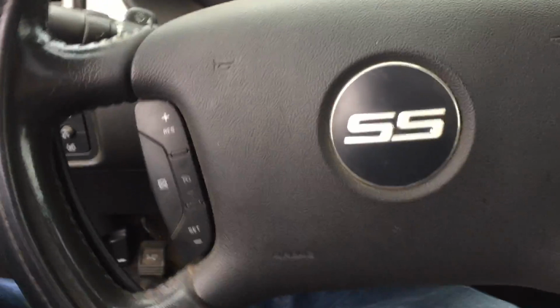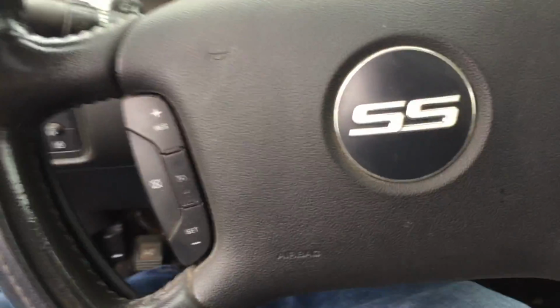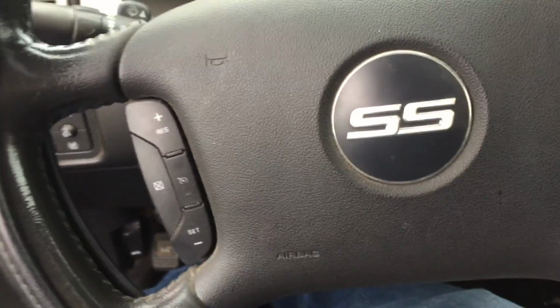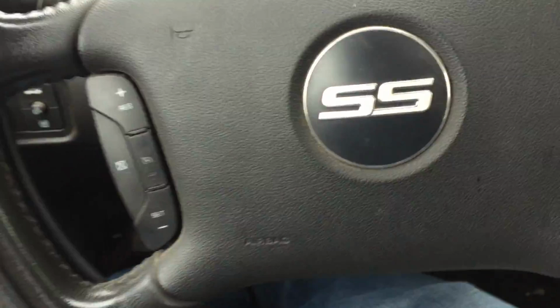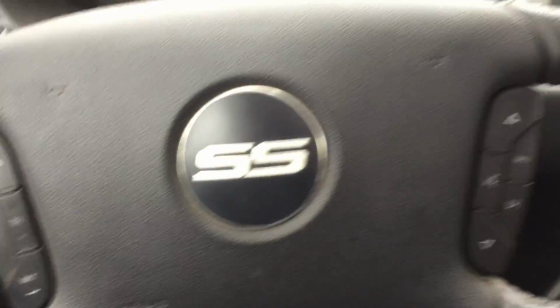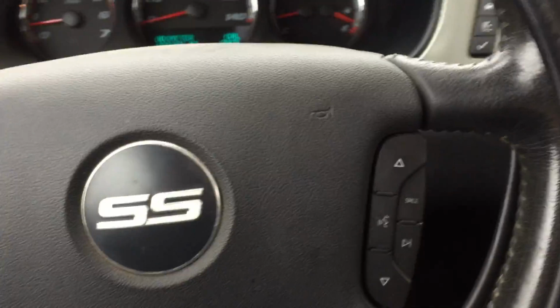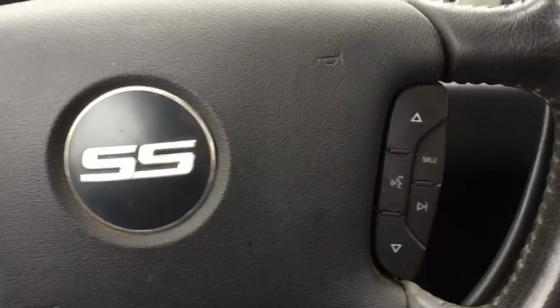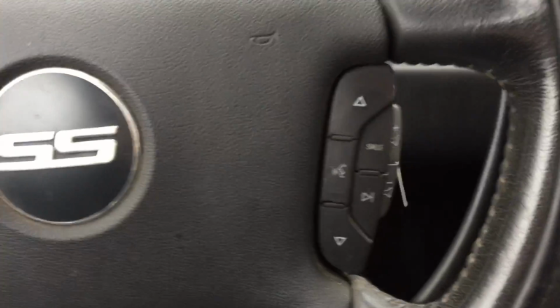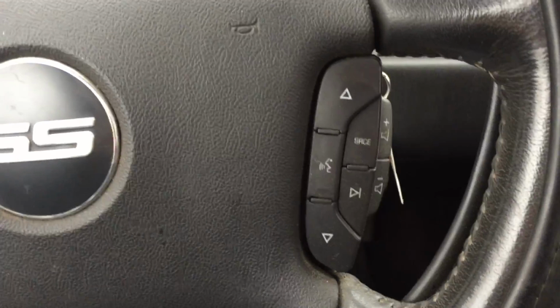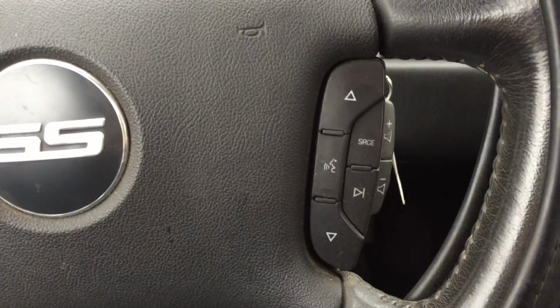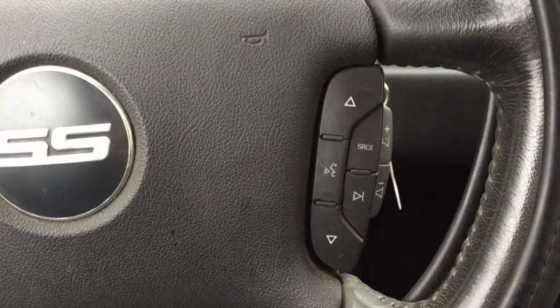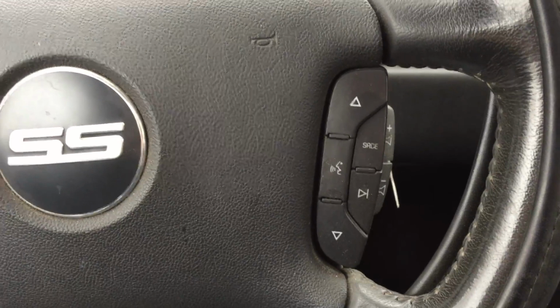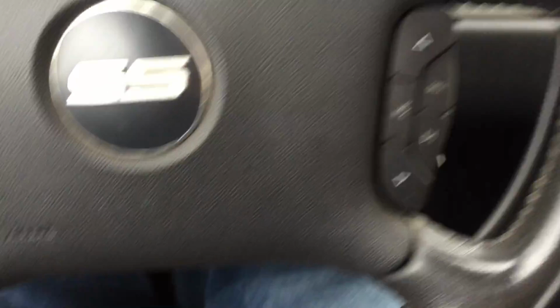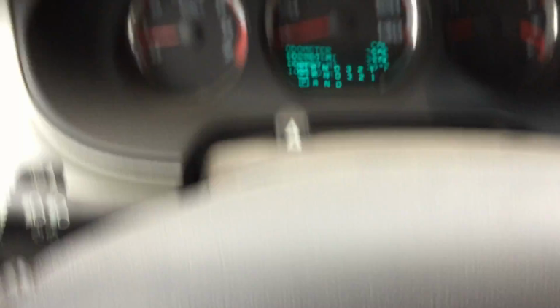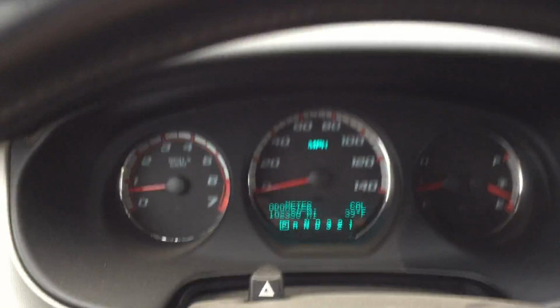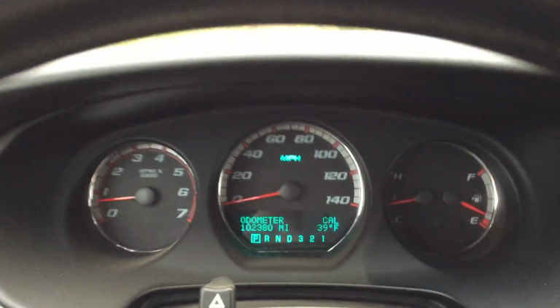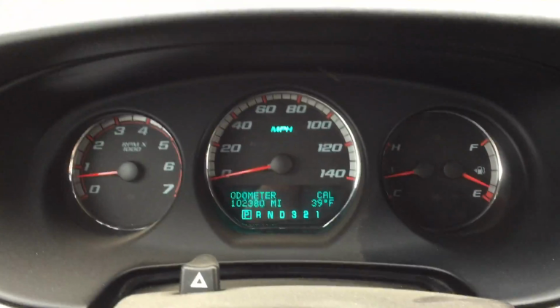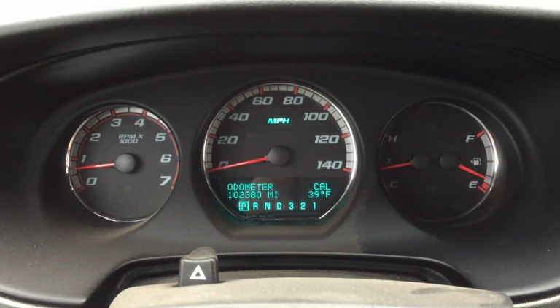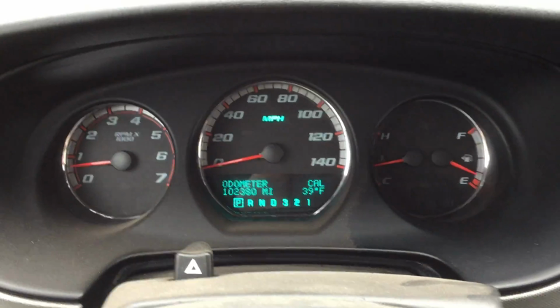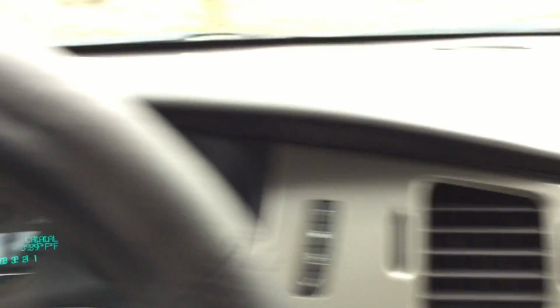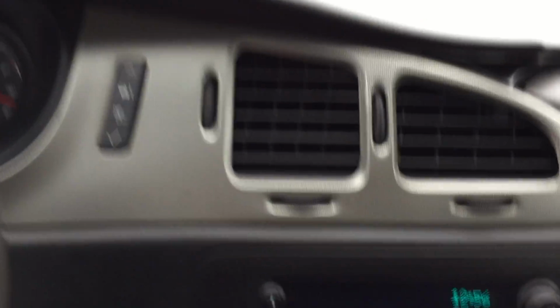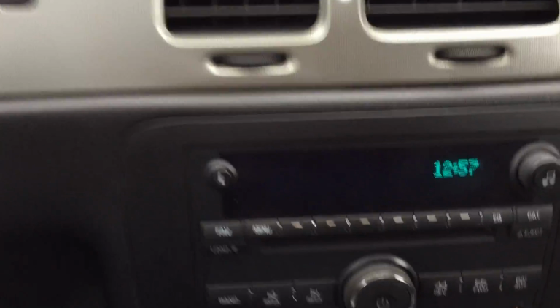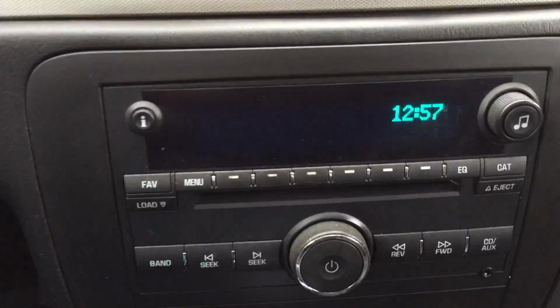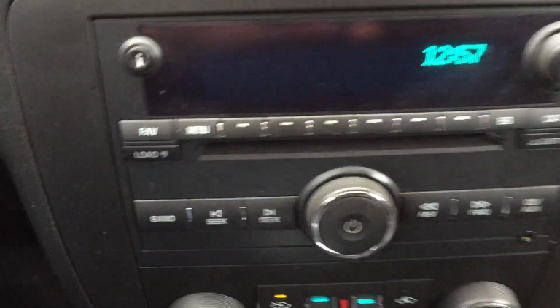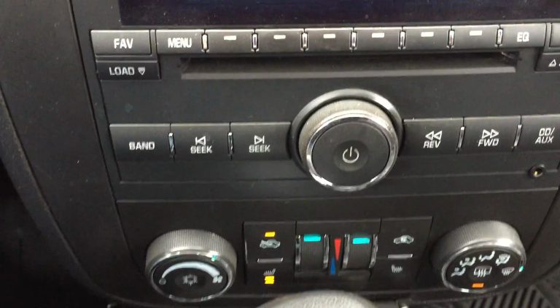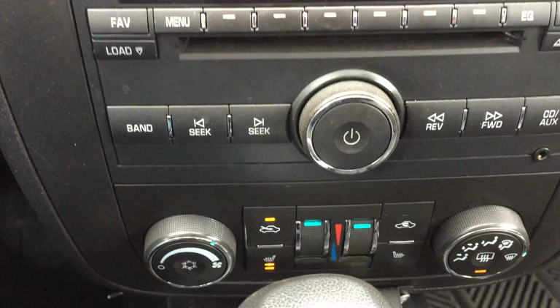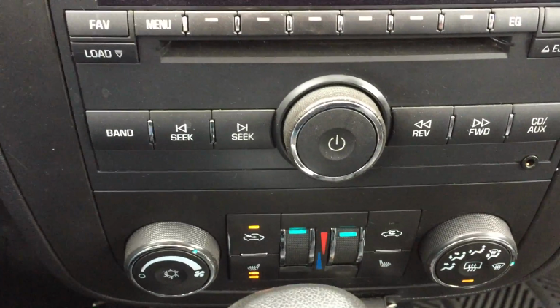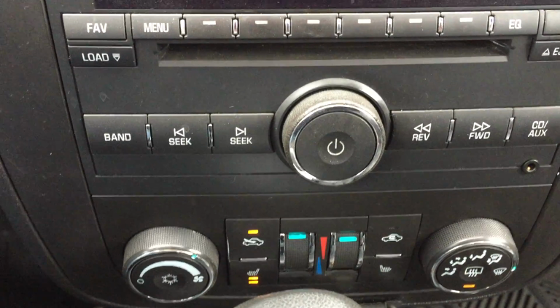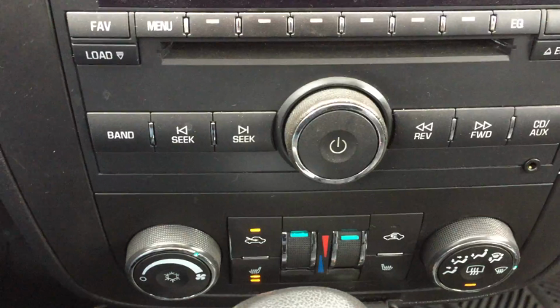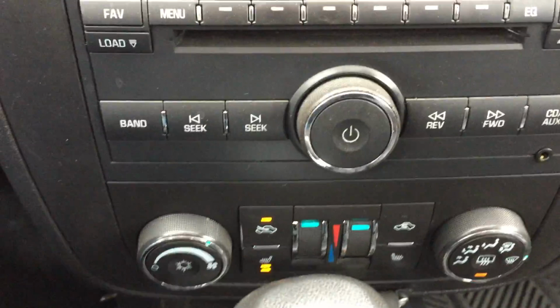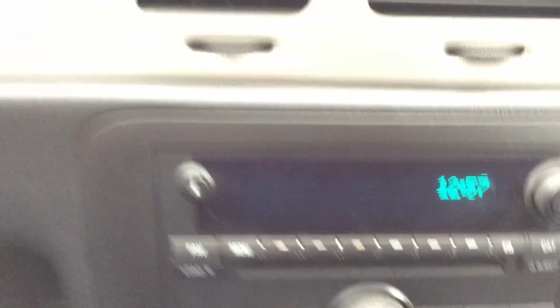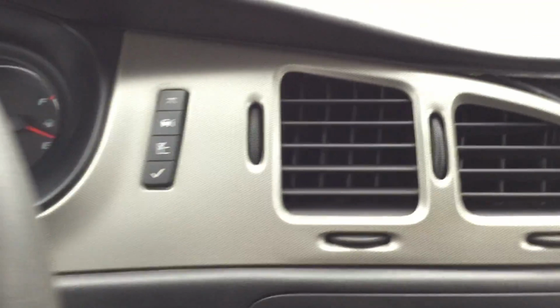The steering wheel has cruise control, and on the right side you have full control over the stereo and Bluetooth for your phone. No warning lights. AM FM CD, dual zone climate control, and even heated seats.